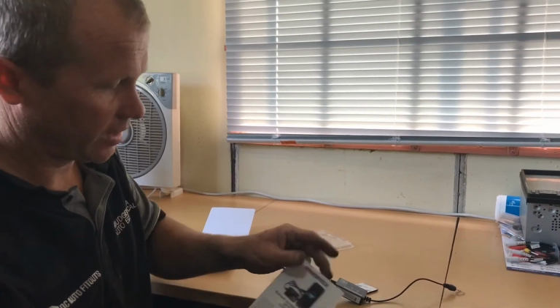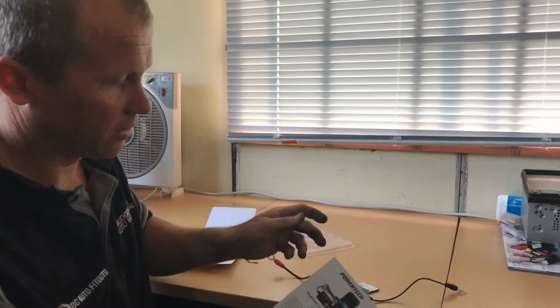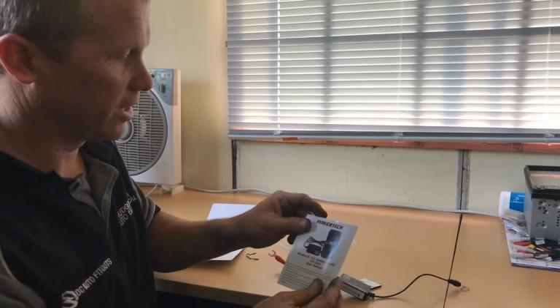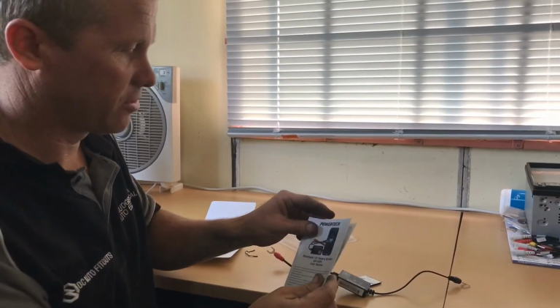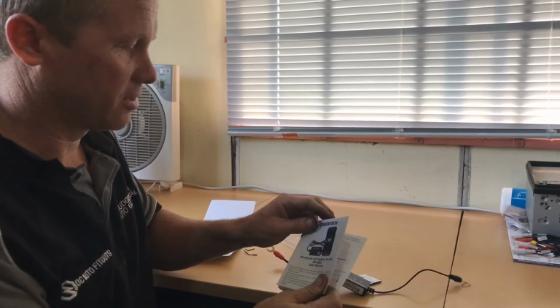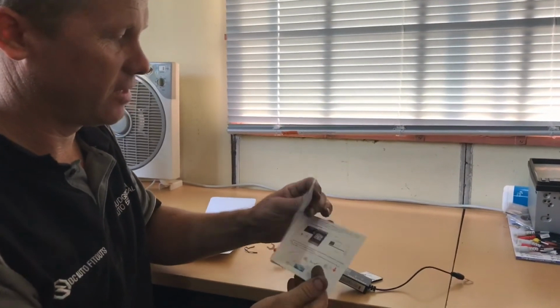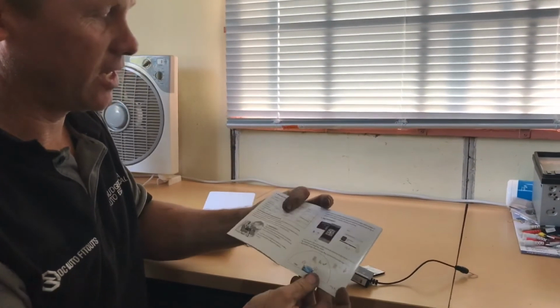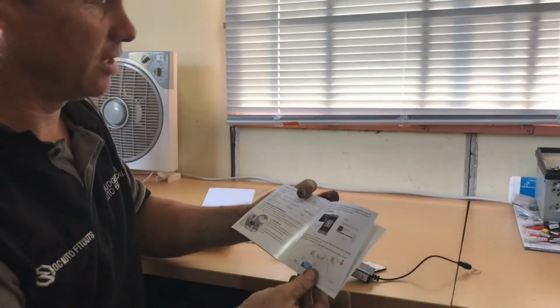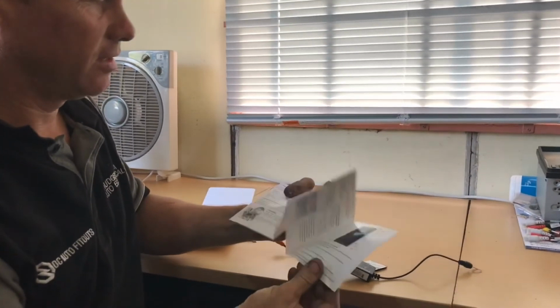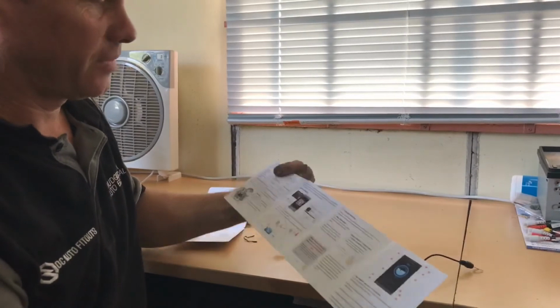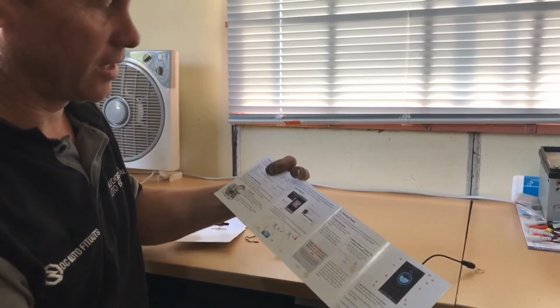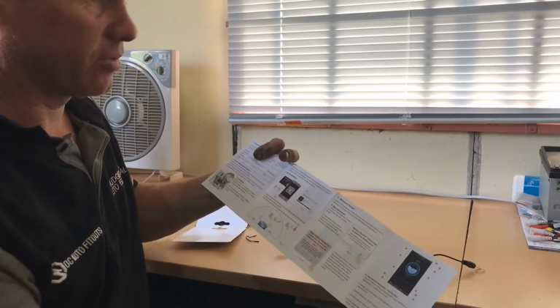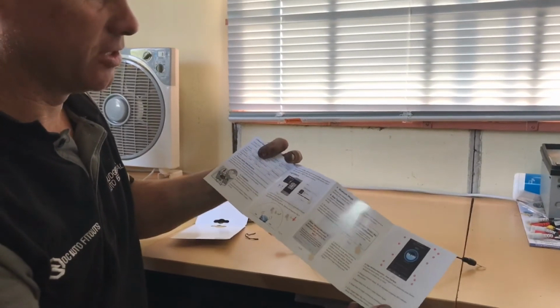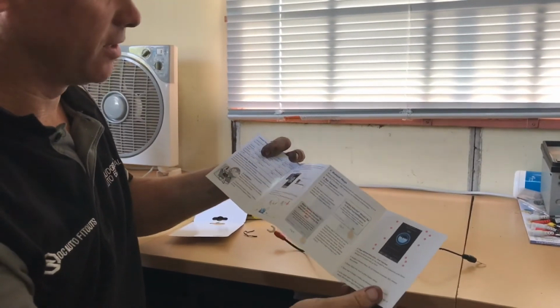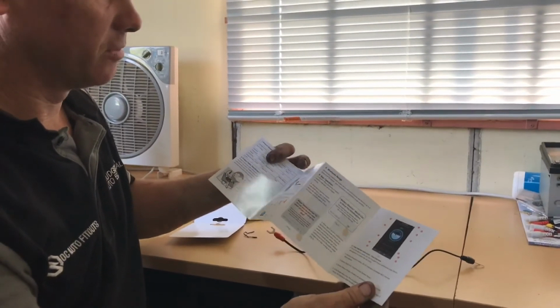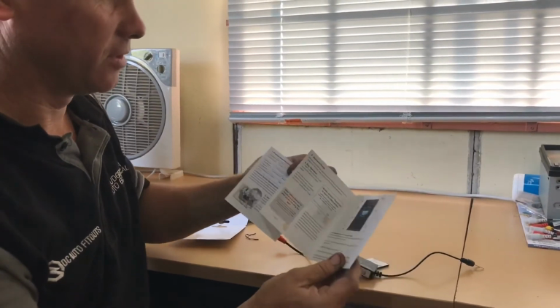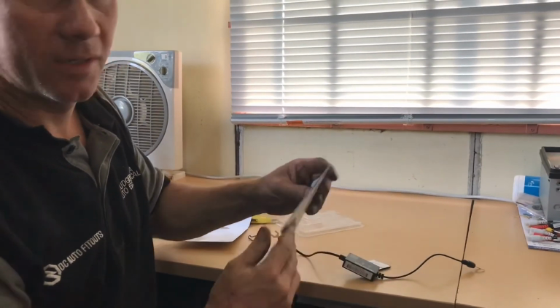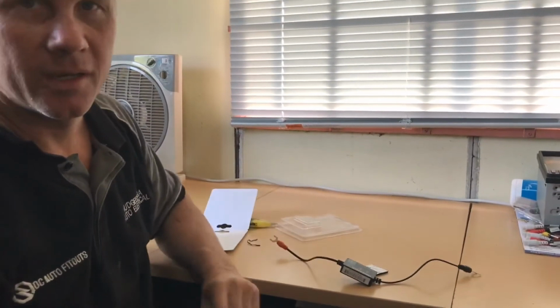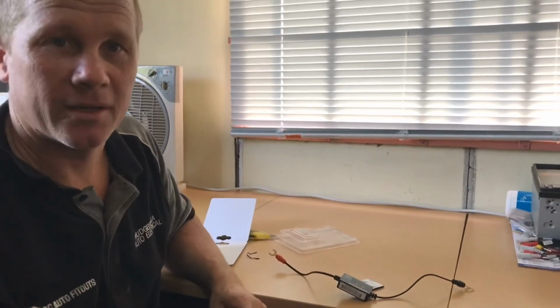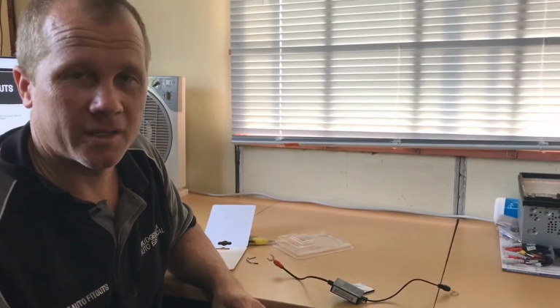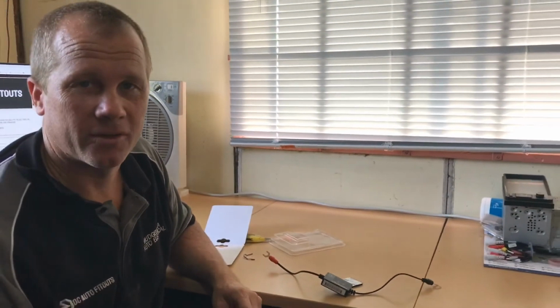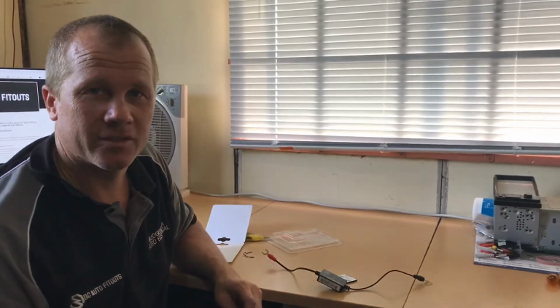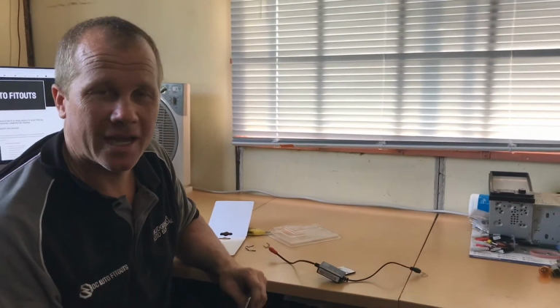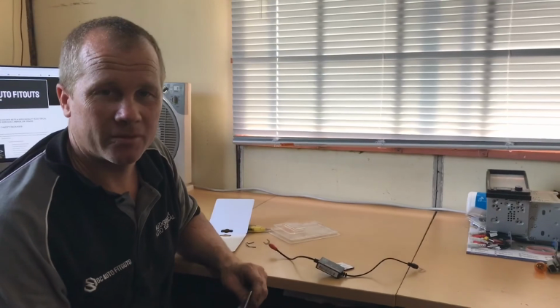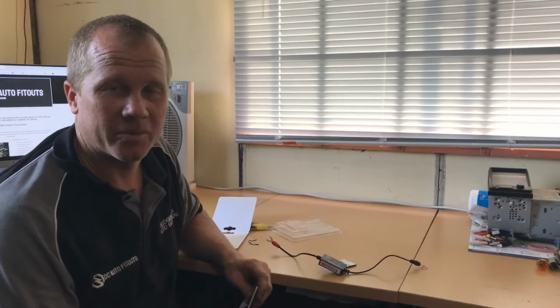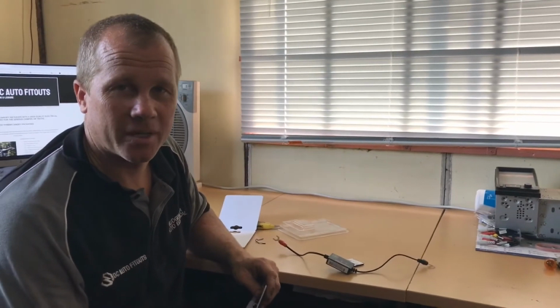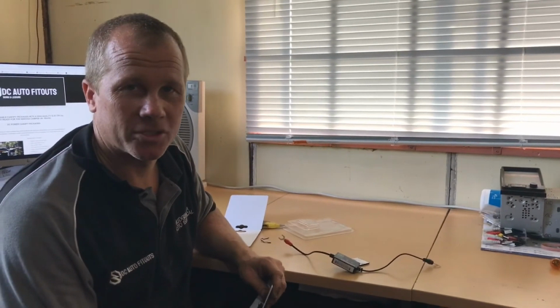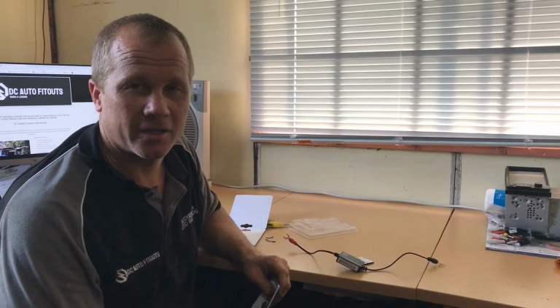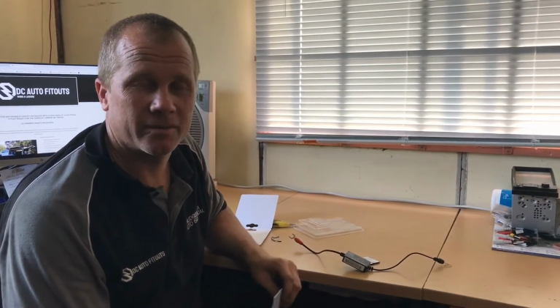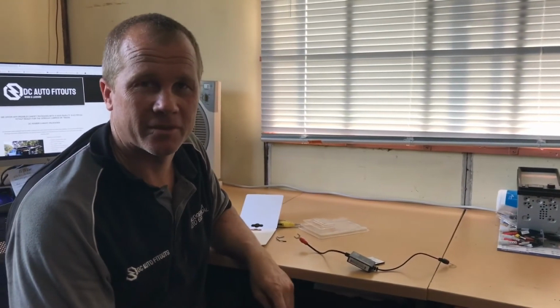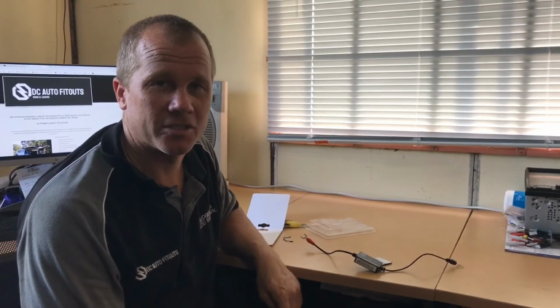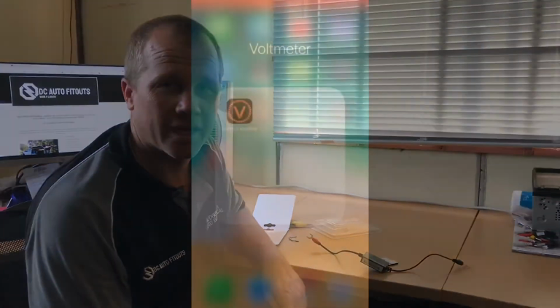It also includes your instructions for the various testing and procedures that you can do with the unit. Now I'm going to cut right over to the app, open the app up and show you some of the functions.